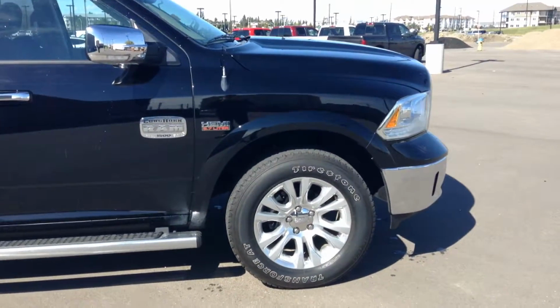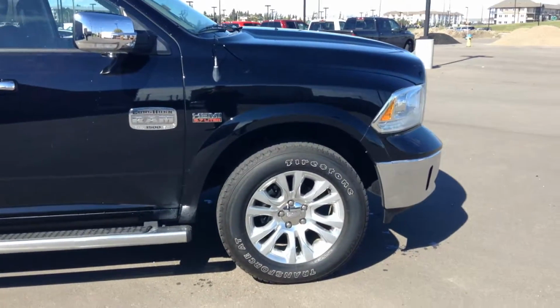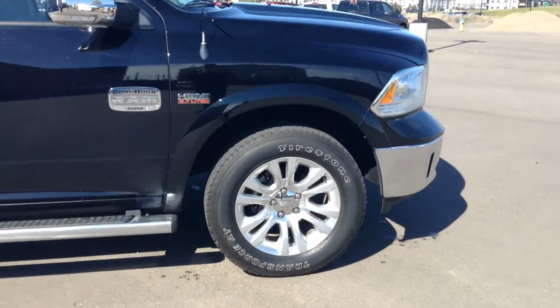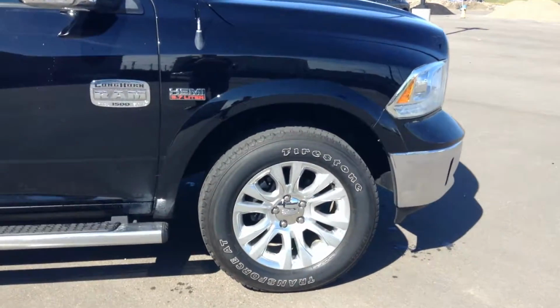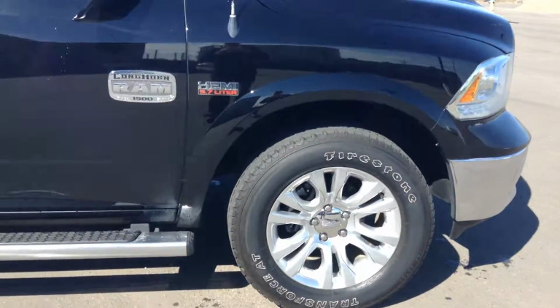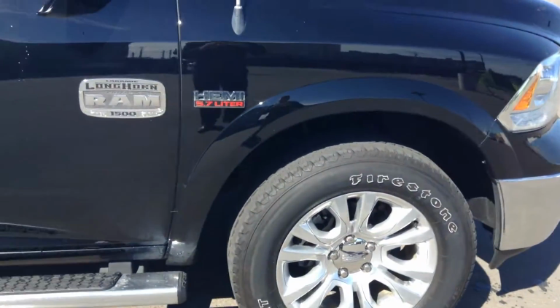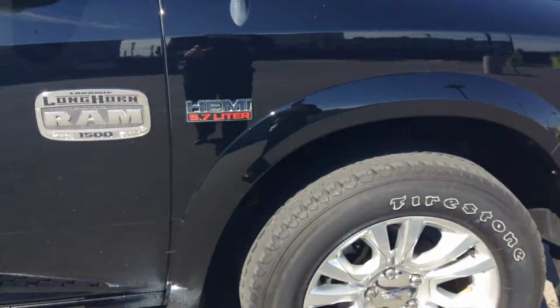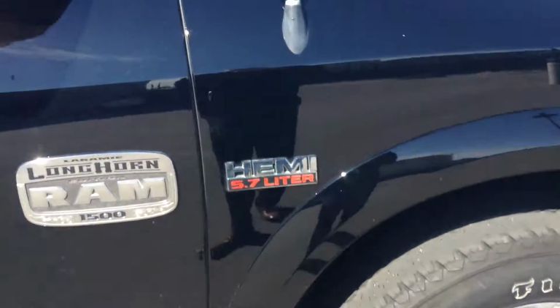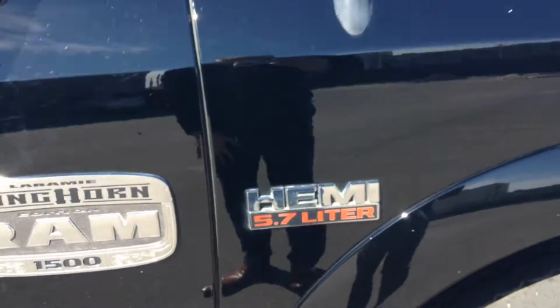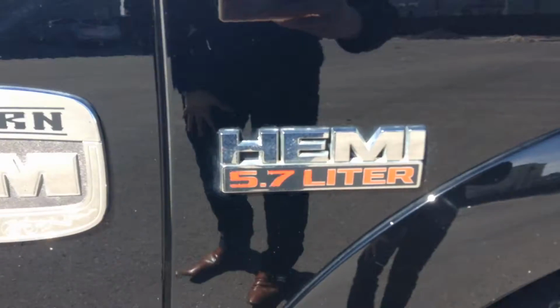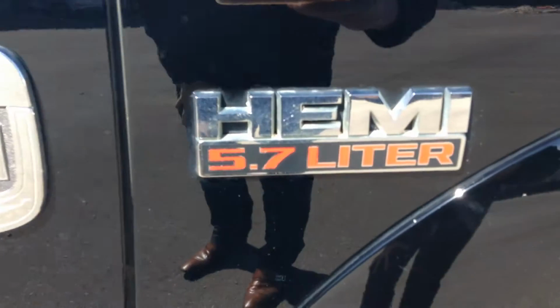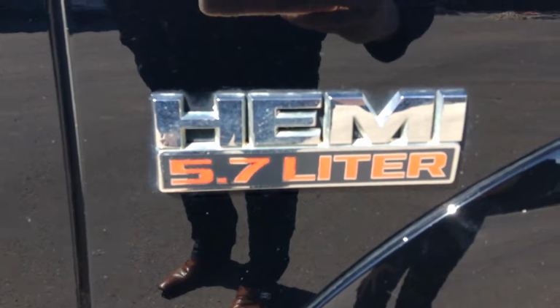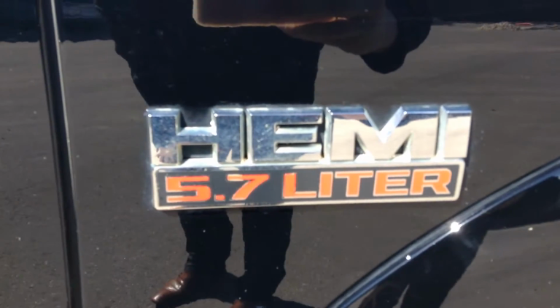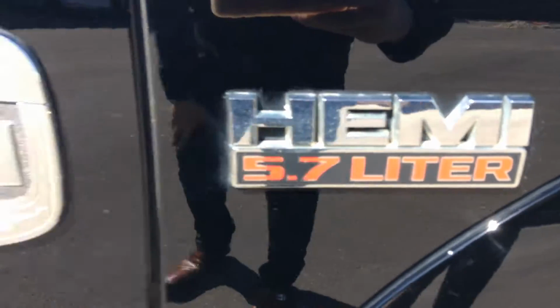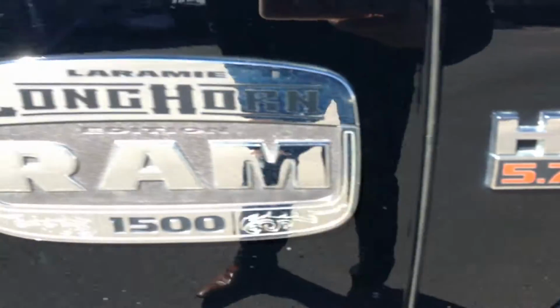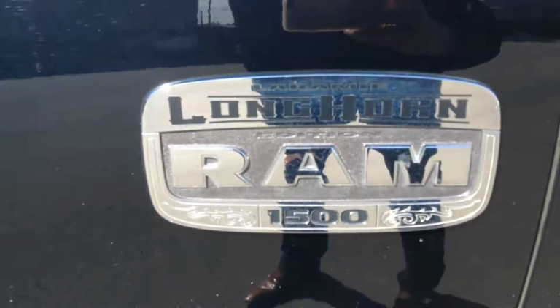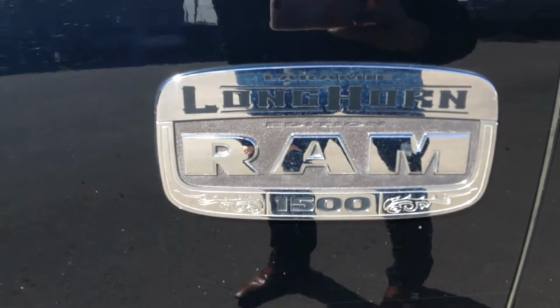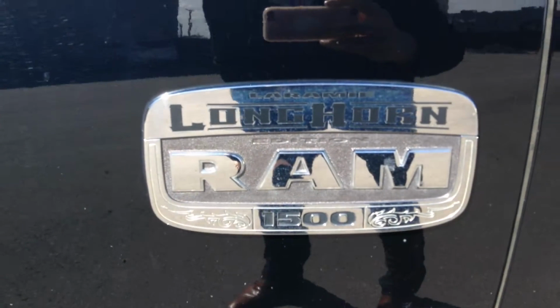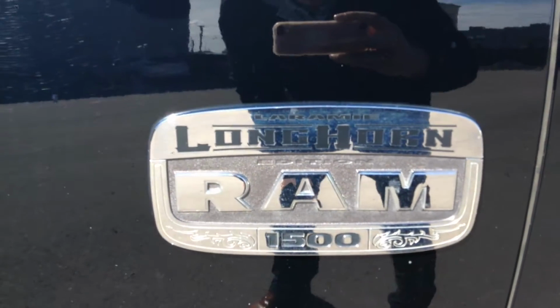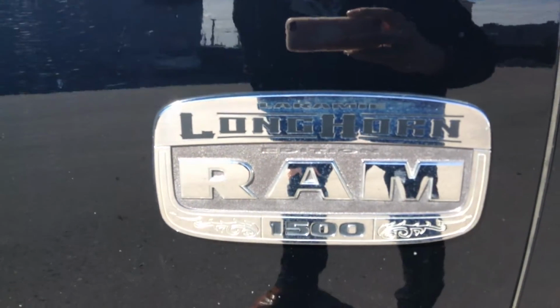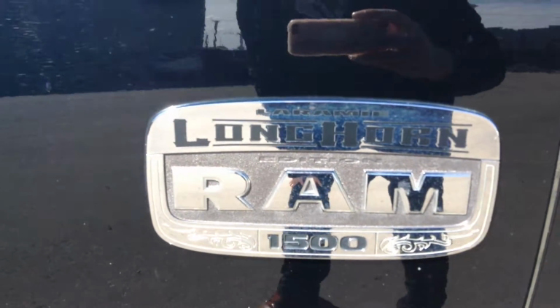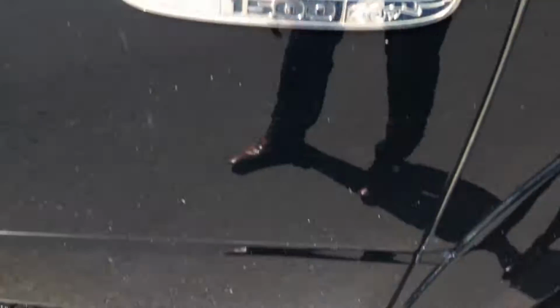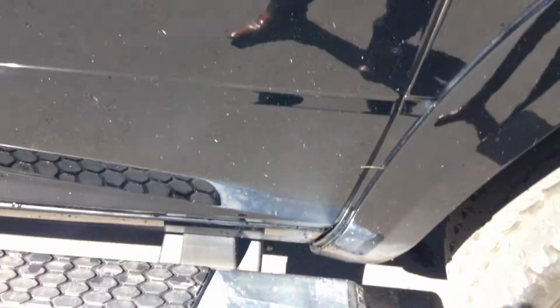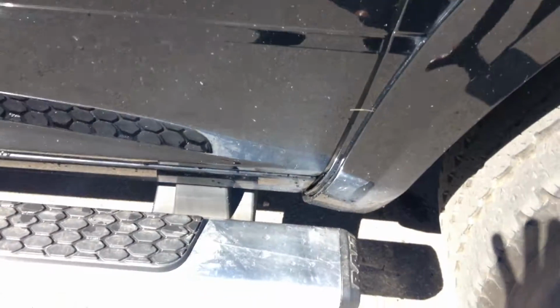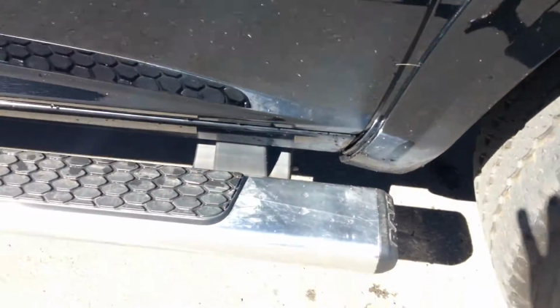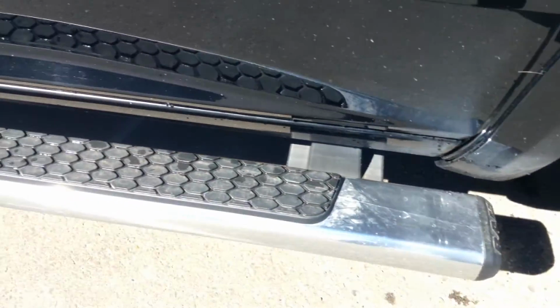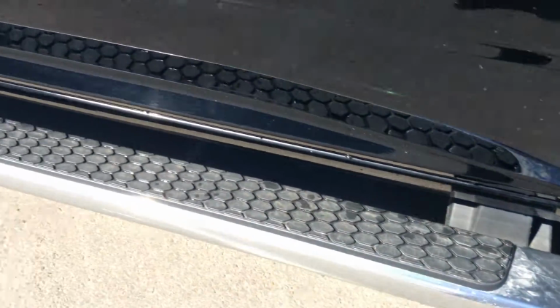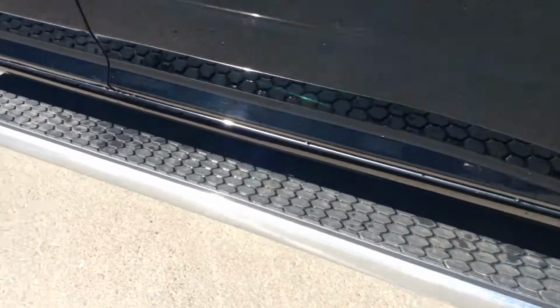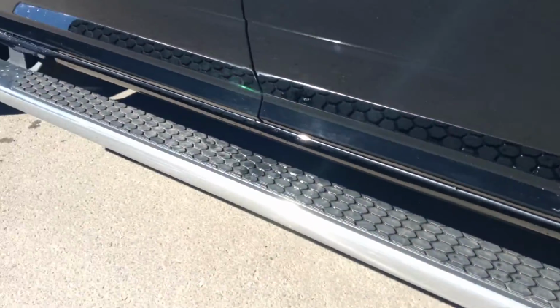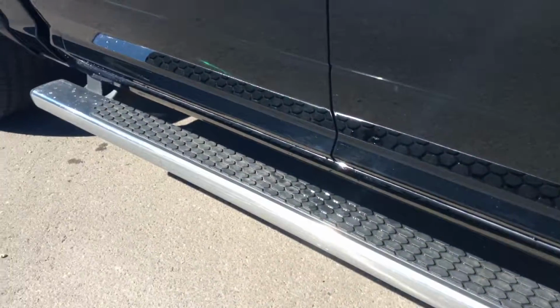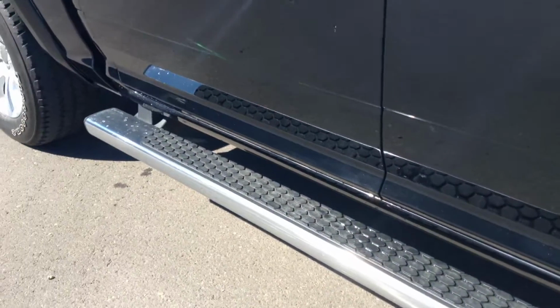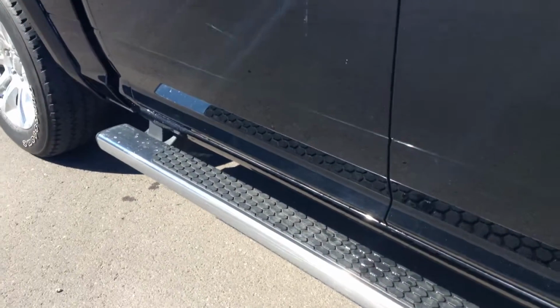Immaculate condition in my opinion. 5.7-liter Hemi. Longhorn badge there as well. You have these really, really nice chrome running boards along the vehicle too.